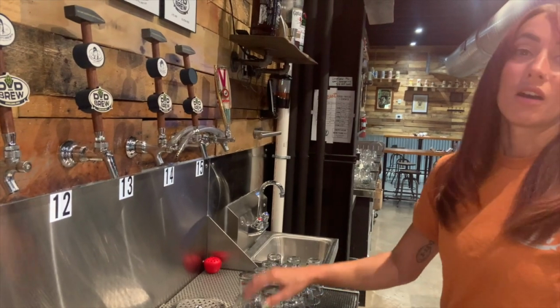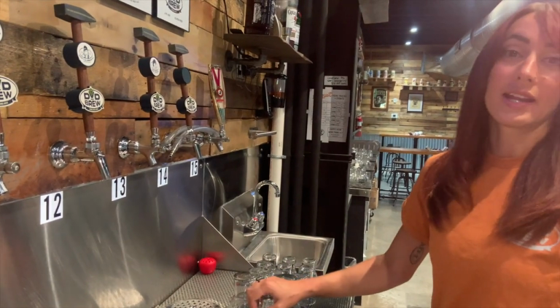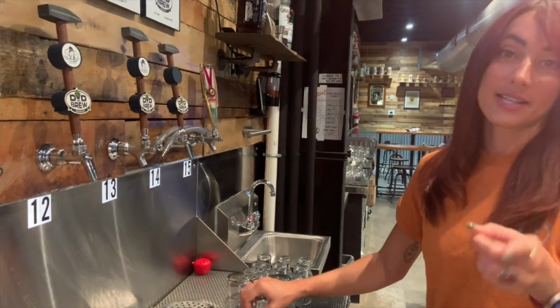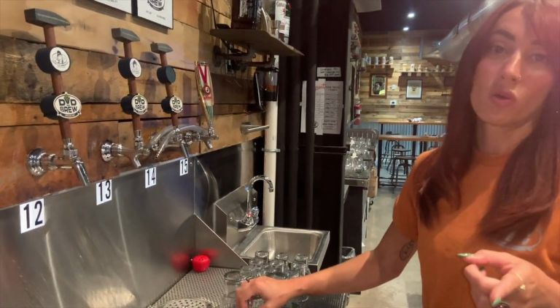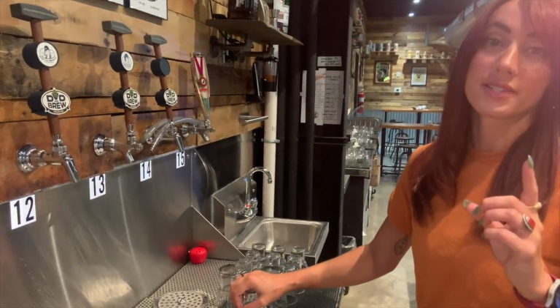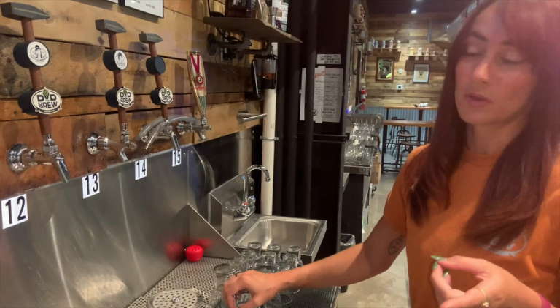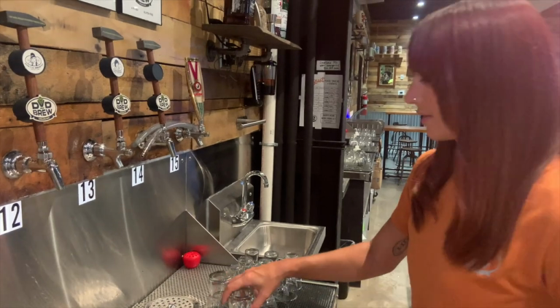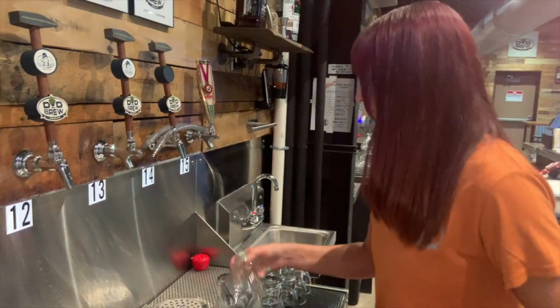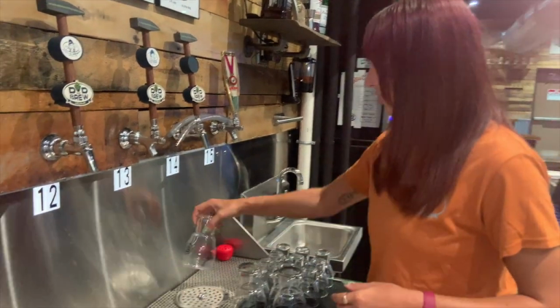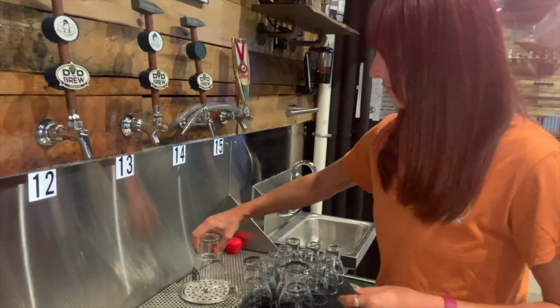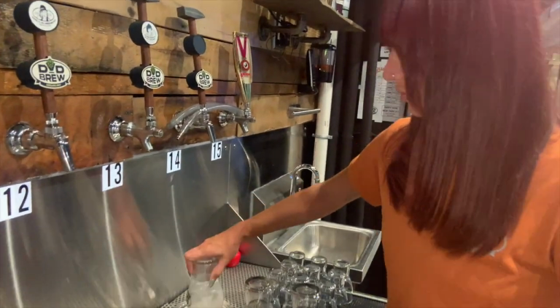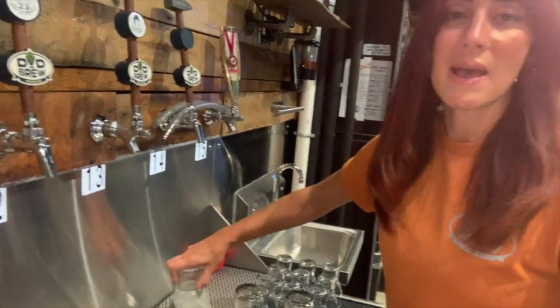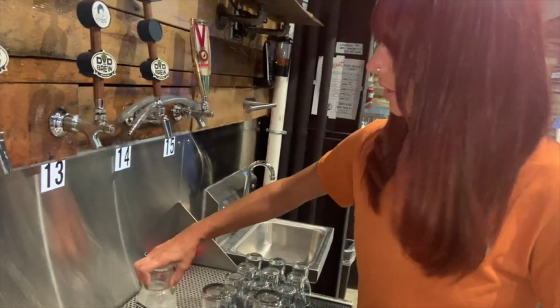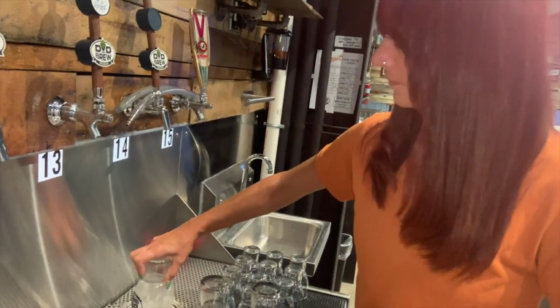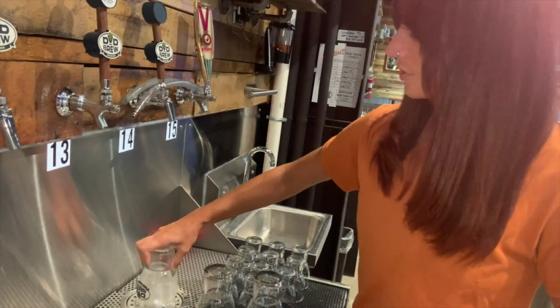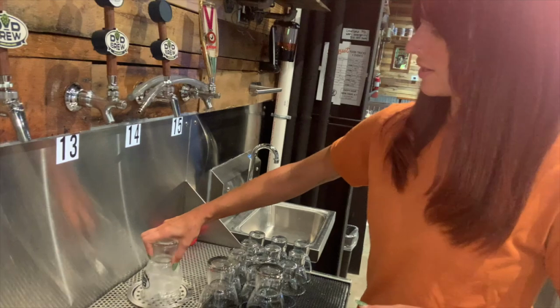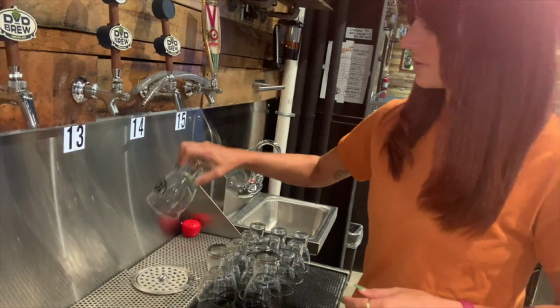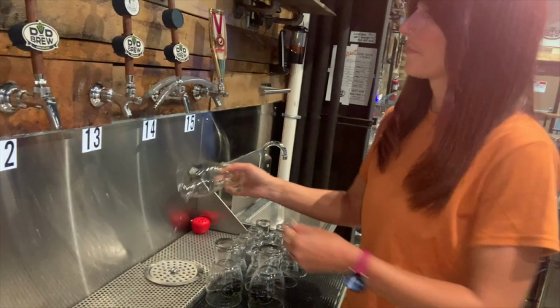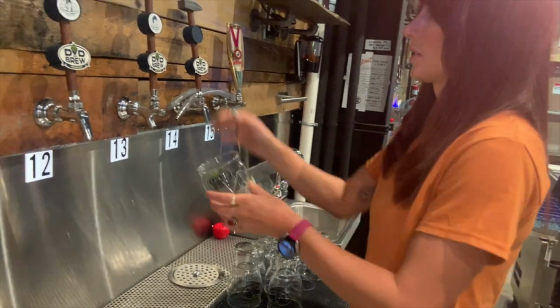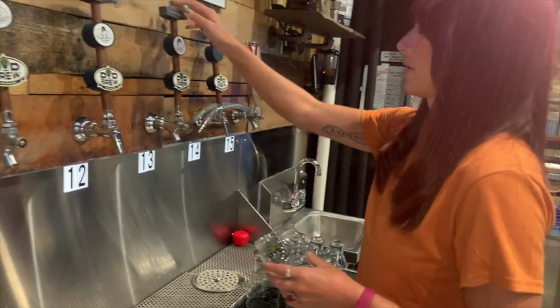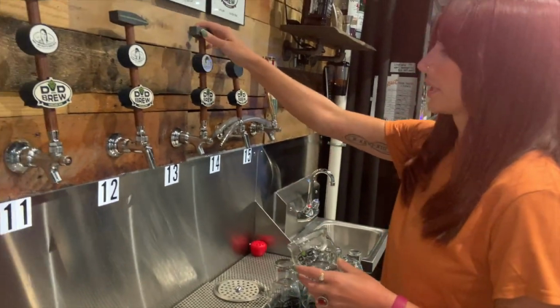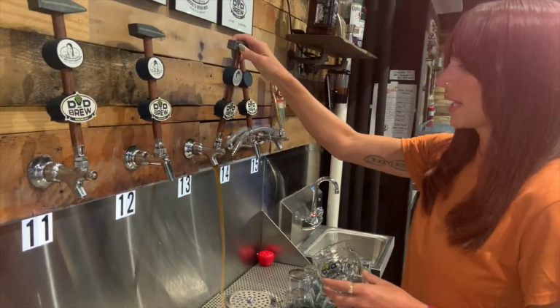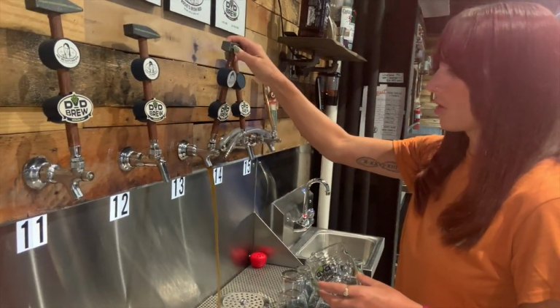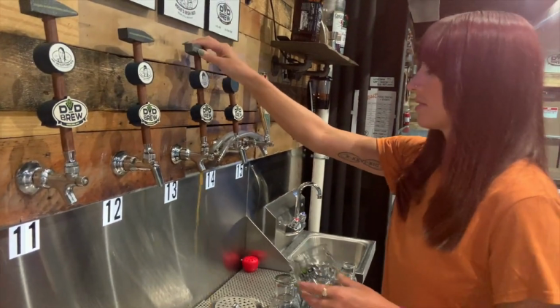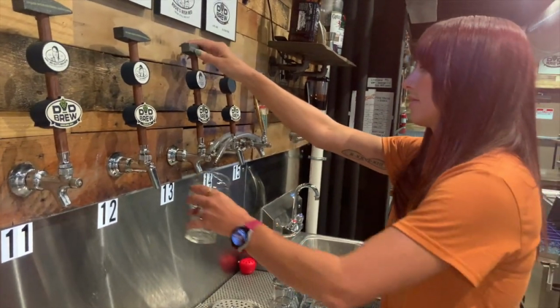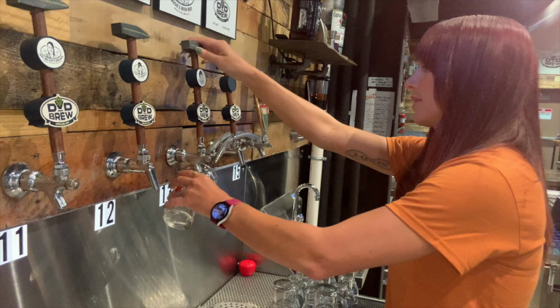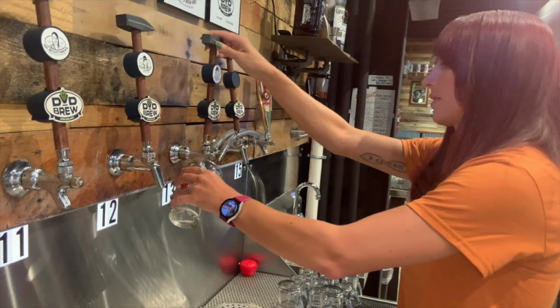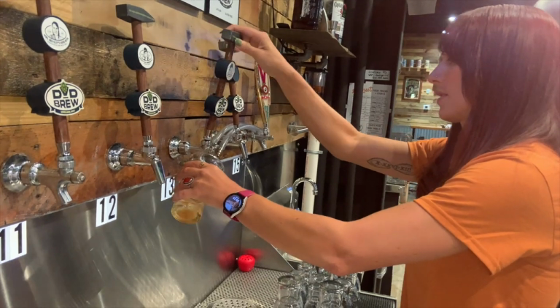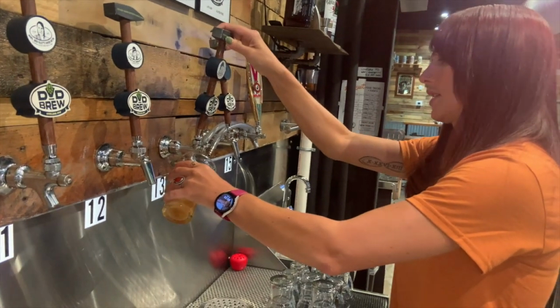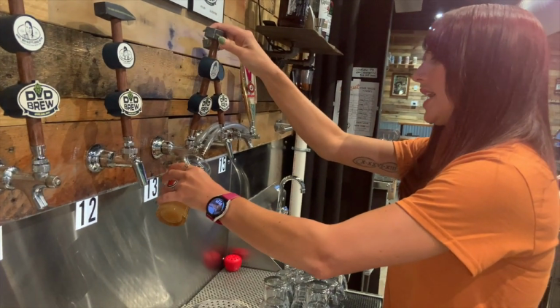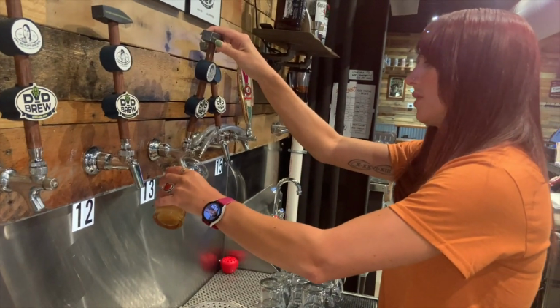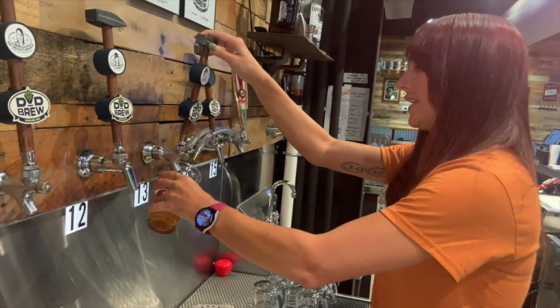Alright, and this is how you pour a successful beer. First thing you do, you rinse this bad boy off, just like this. Pull it a little bit, get that foam out. And then like so, you lean it.